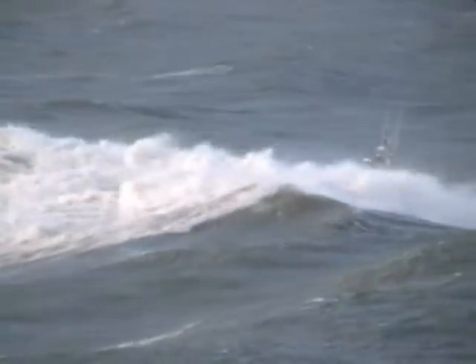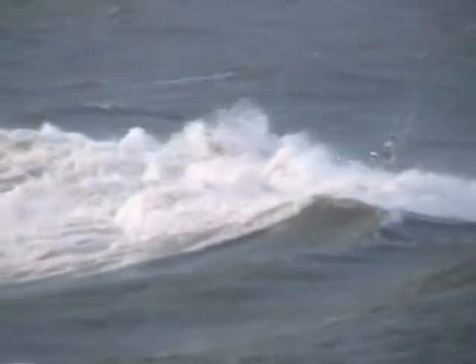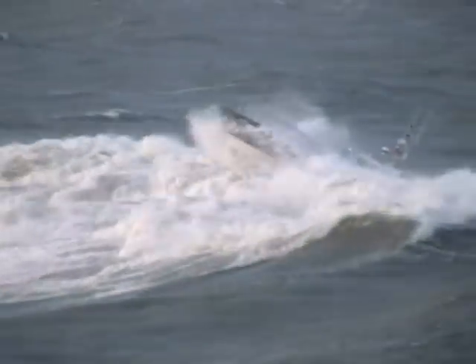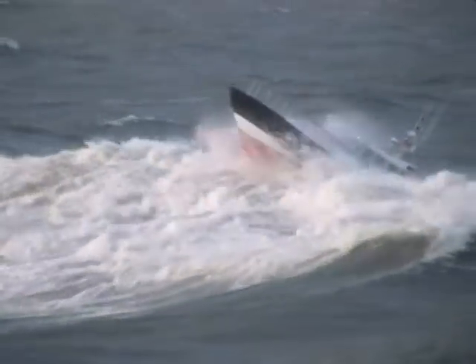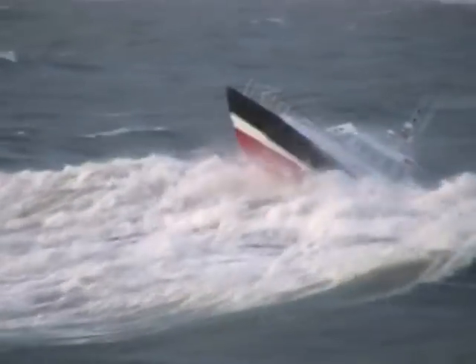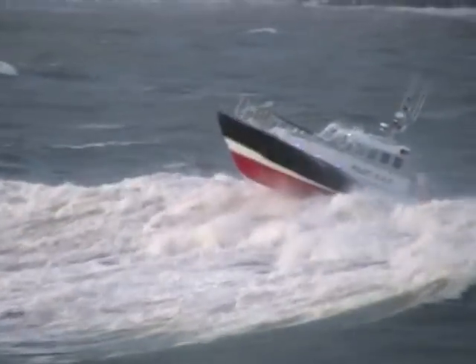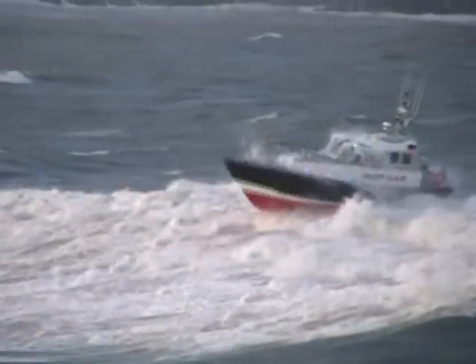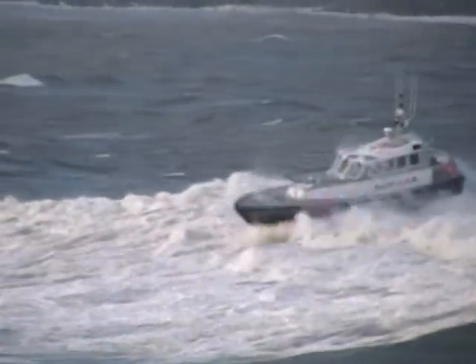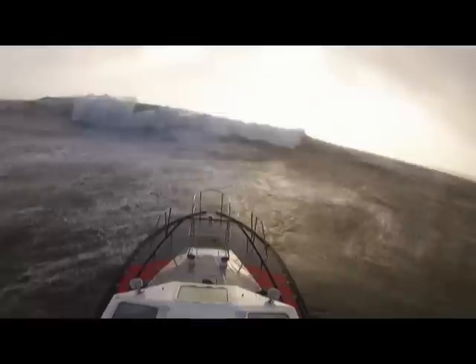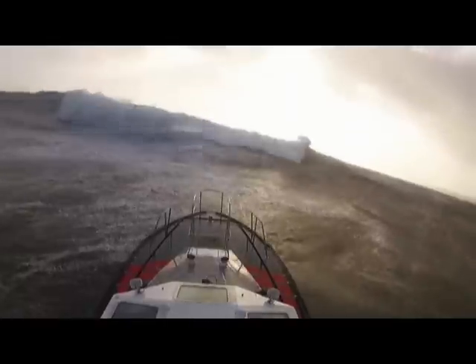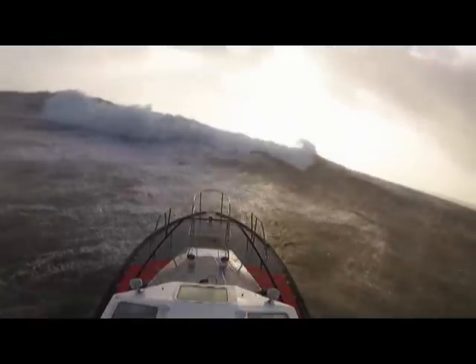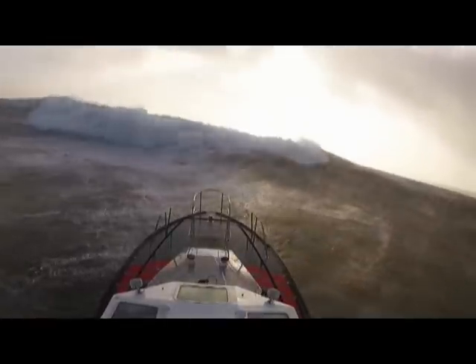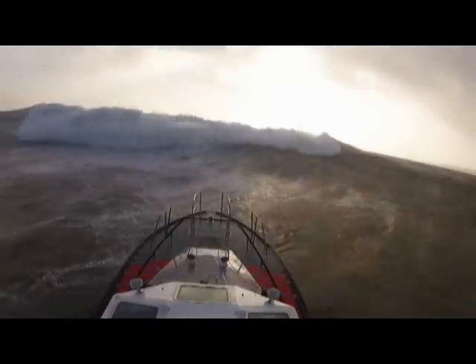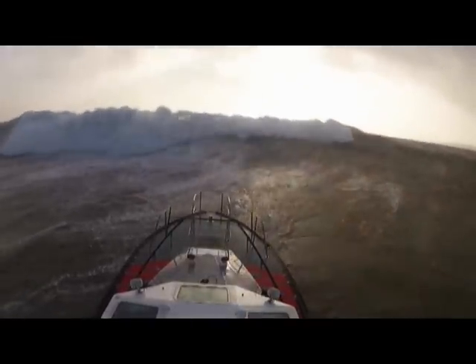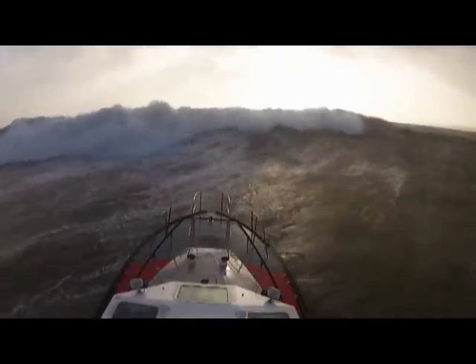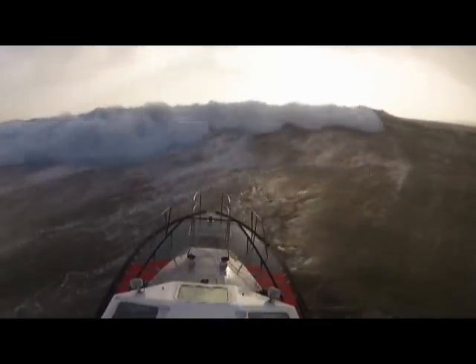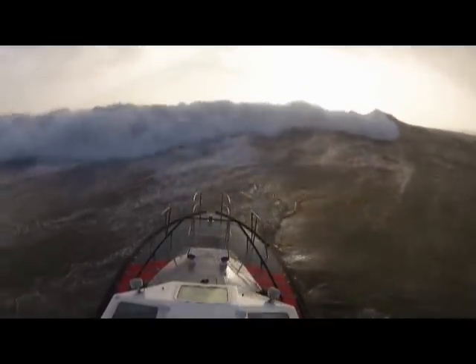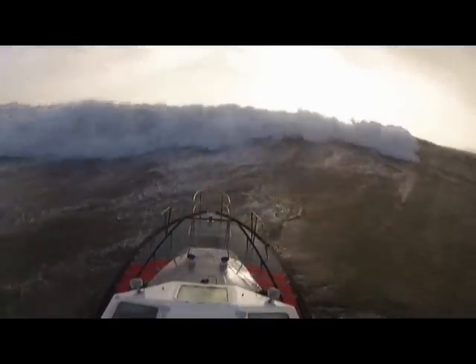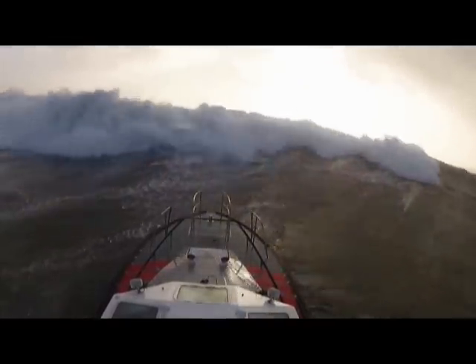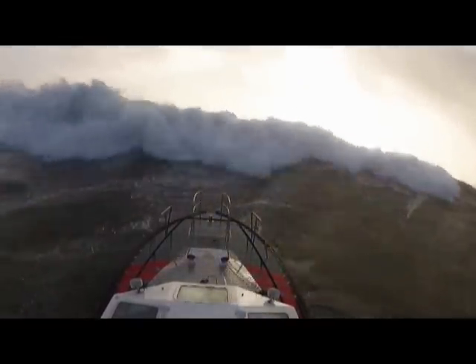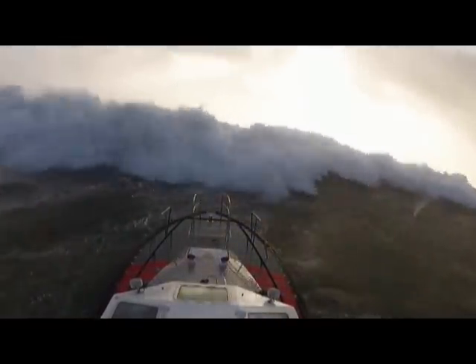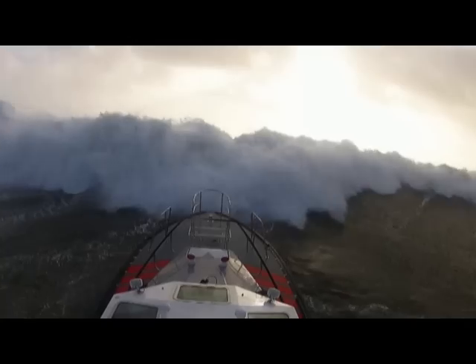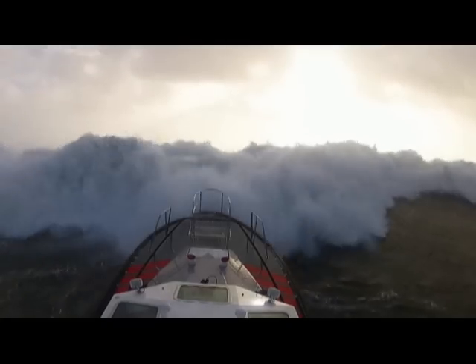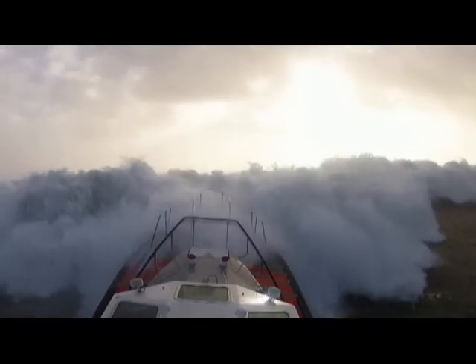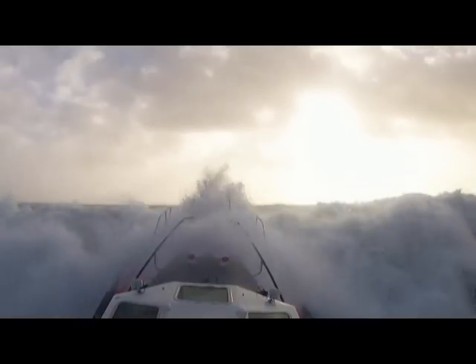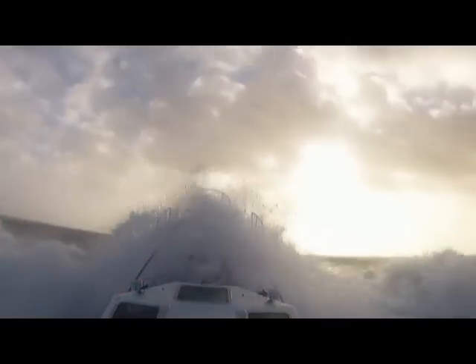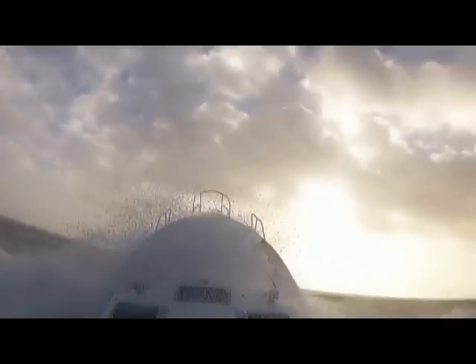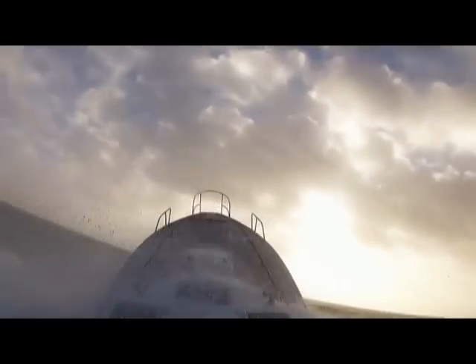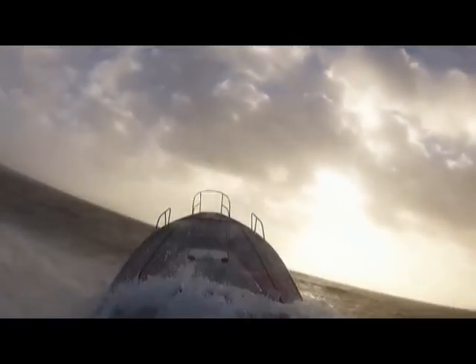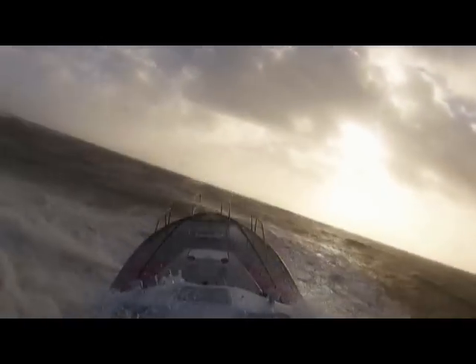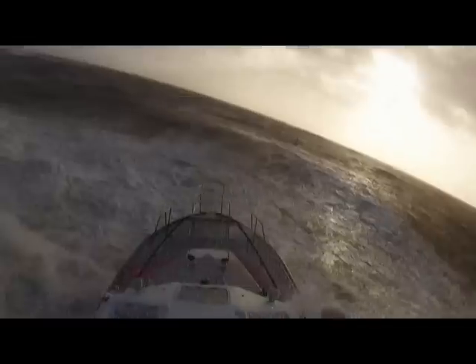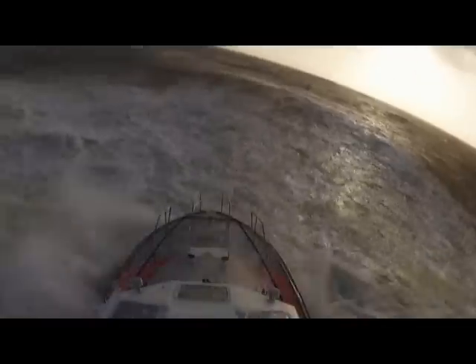In the winter of 2013, Ireland was hit by a series of violent storms, with winds reaching over 120 km per hour and waves over 10 meters high.